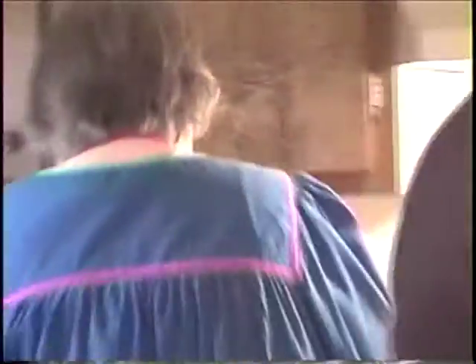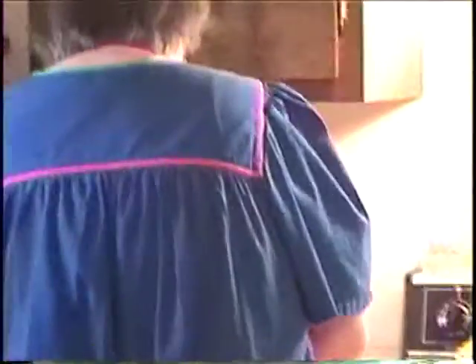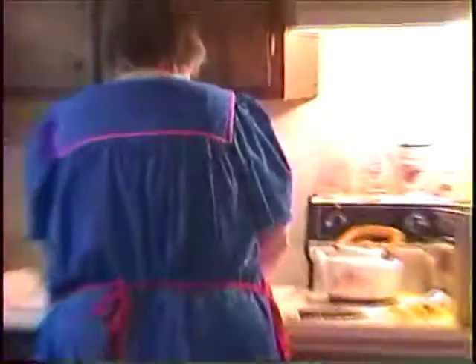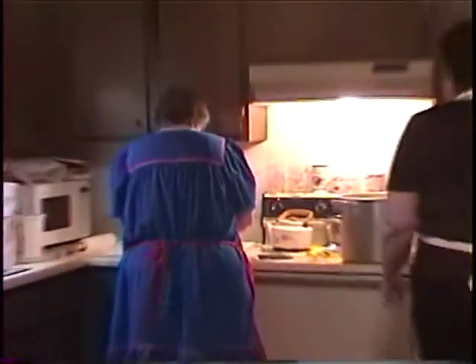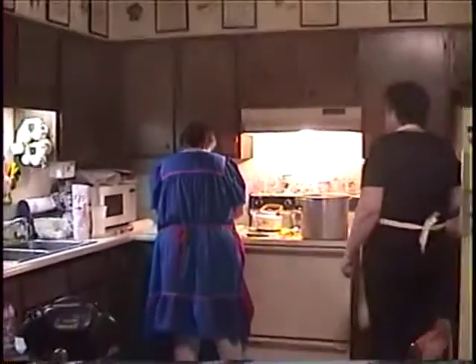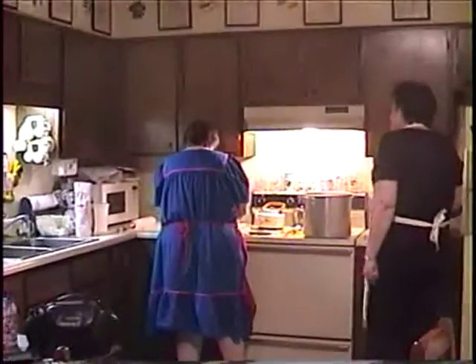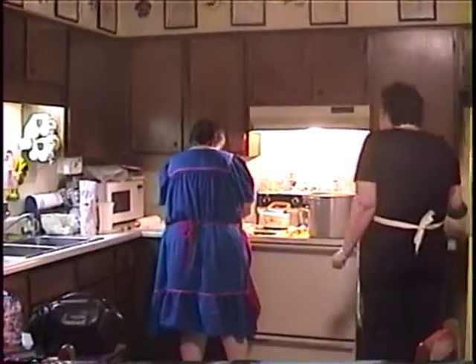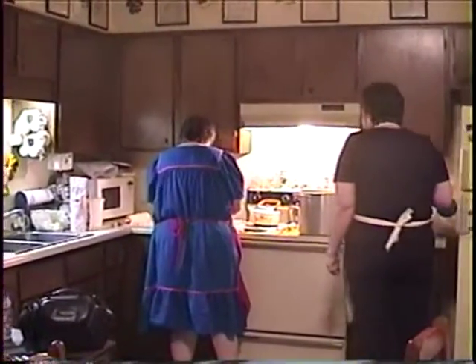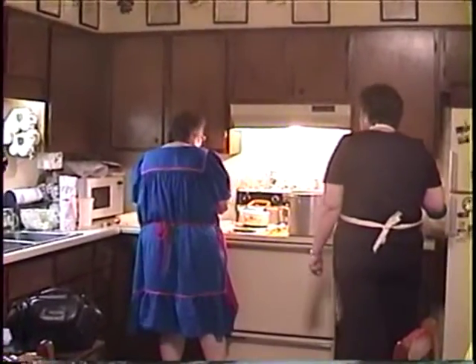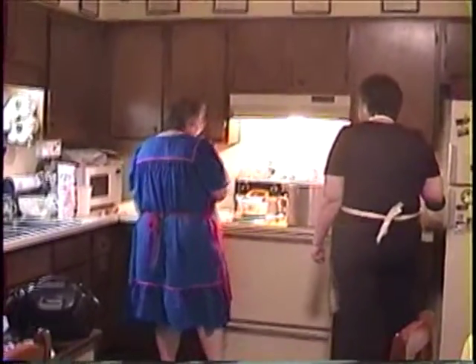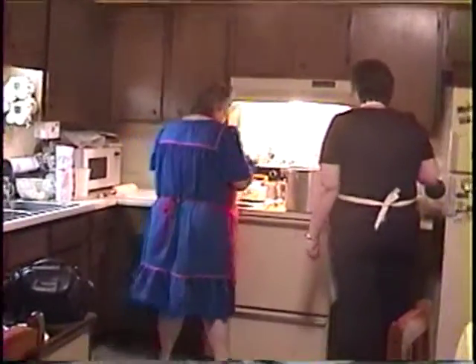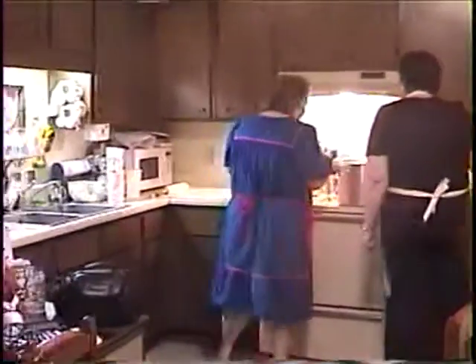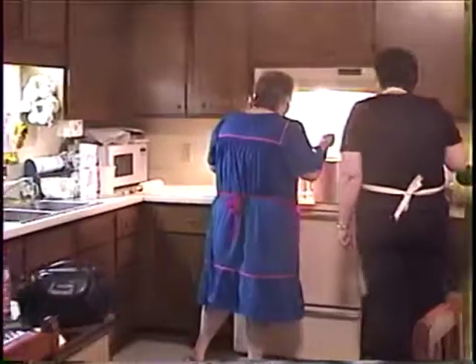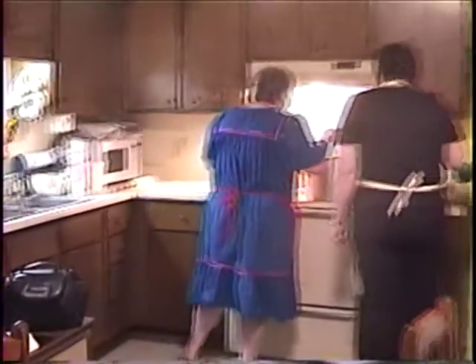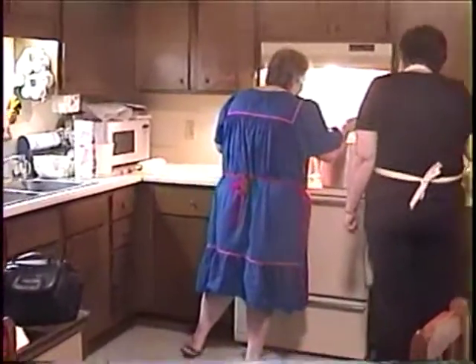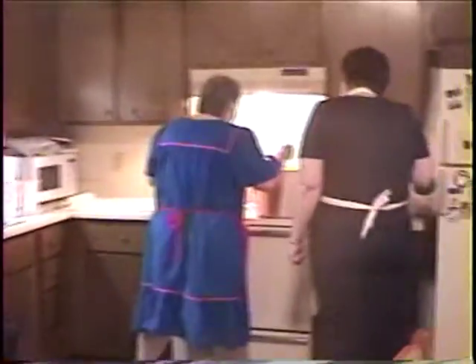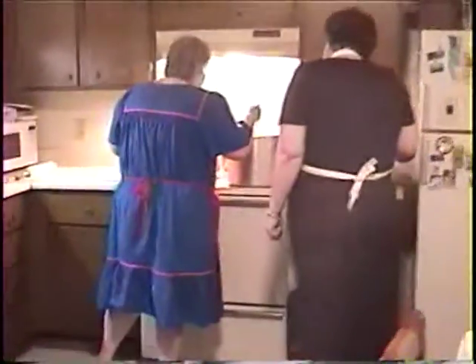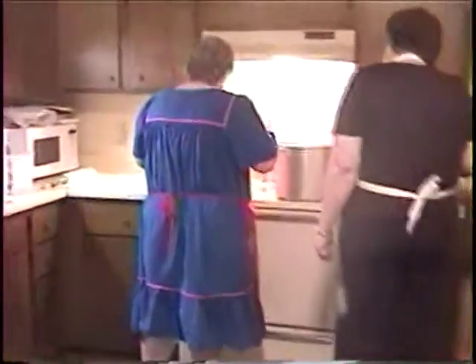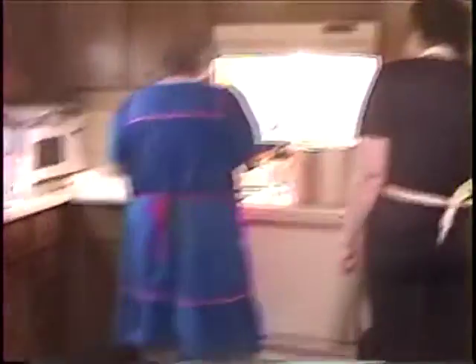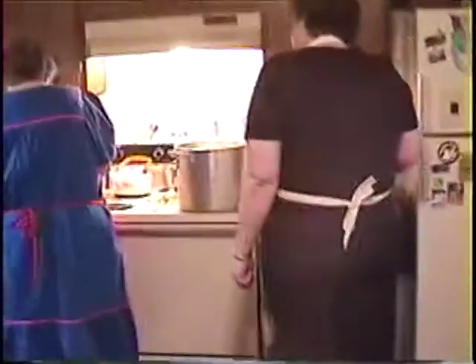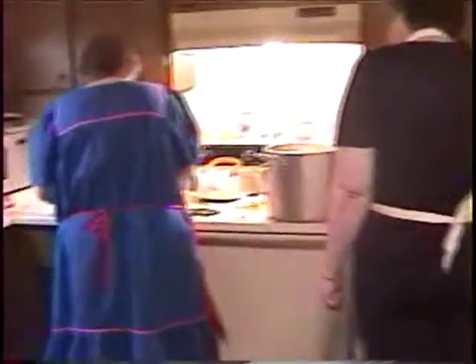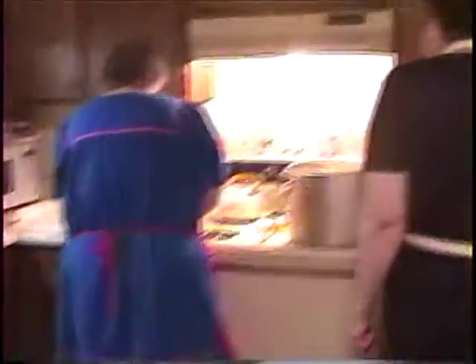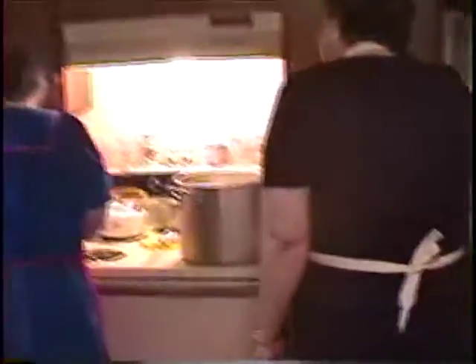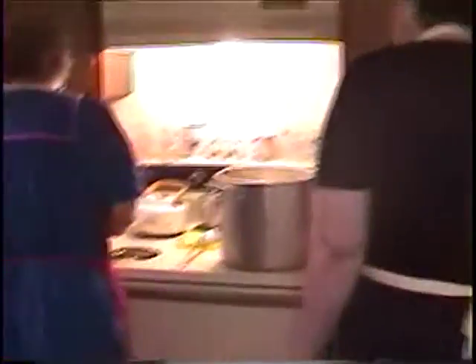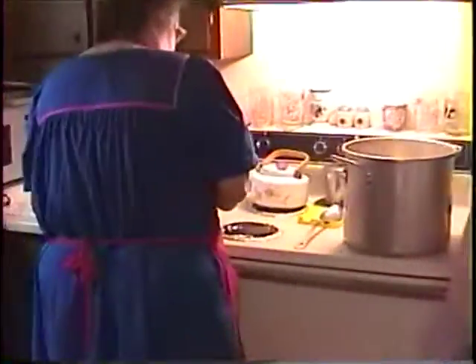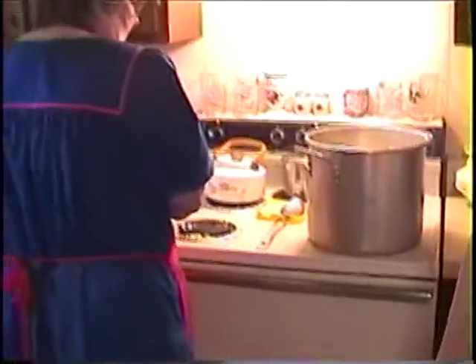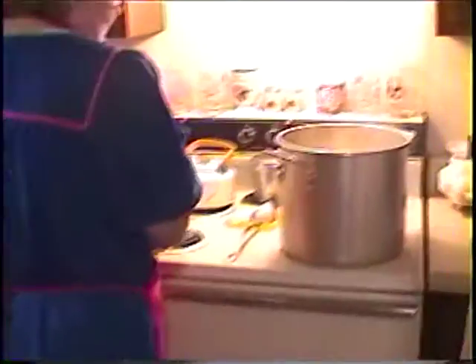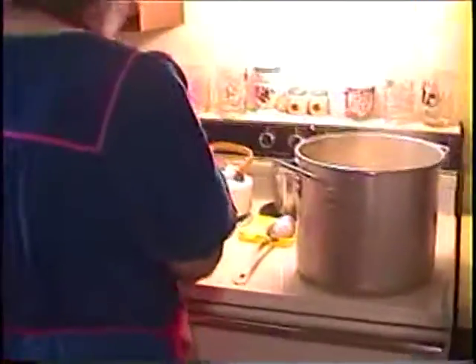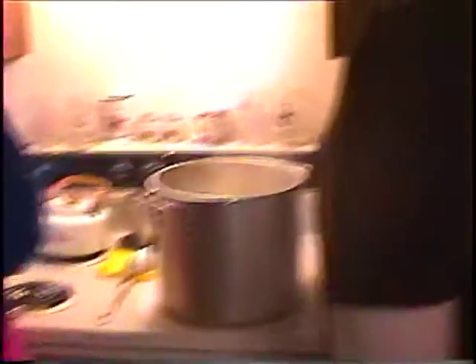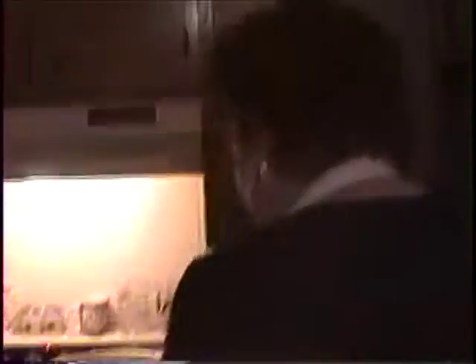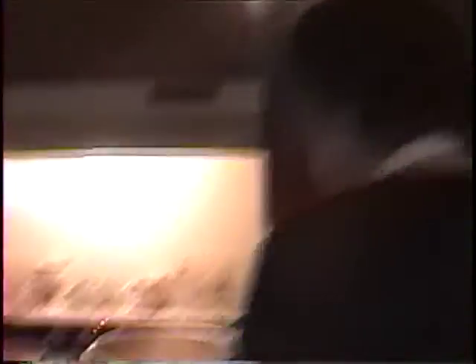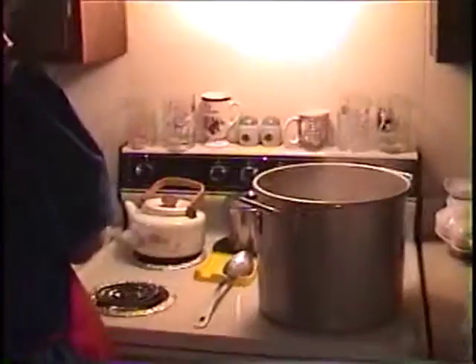Mama wants to learn how to make them, and granny's teaching mom.